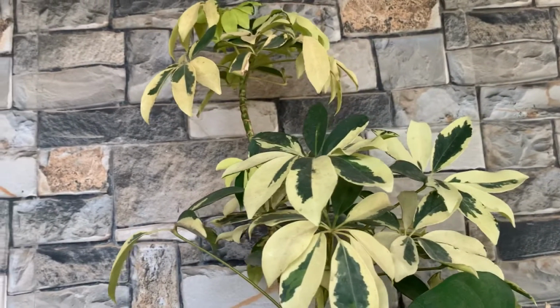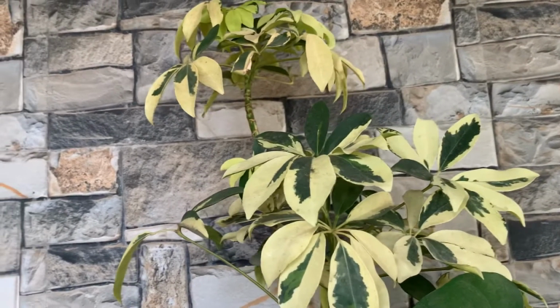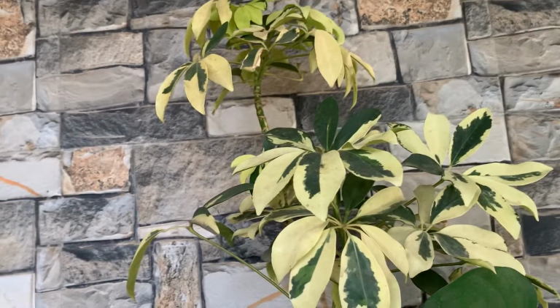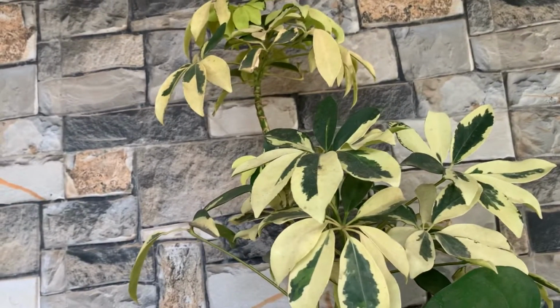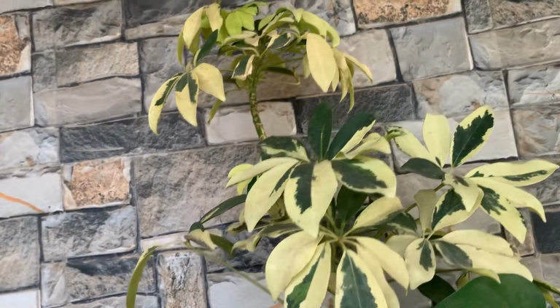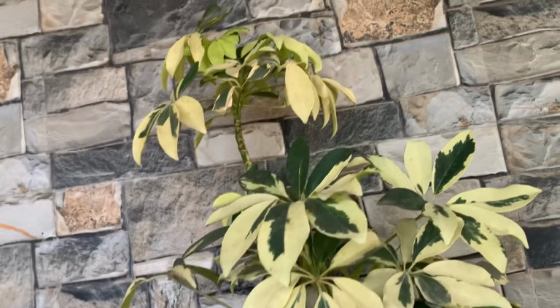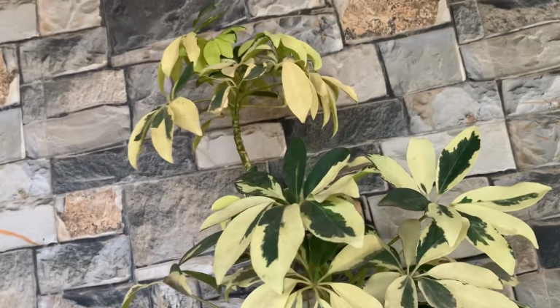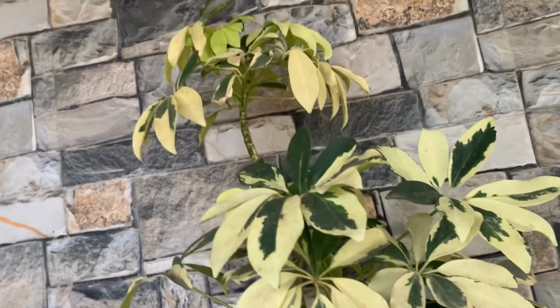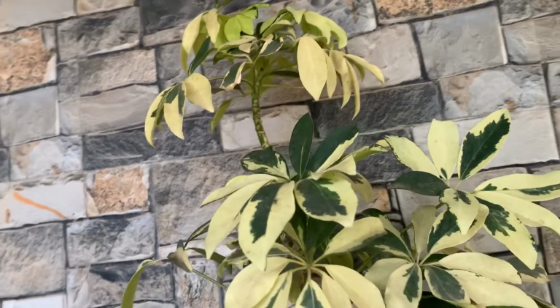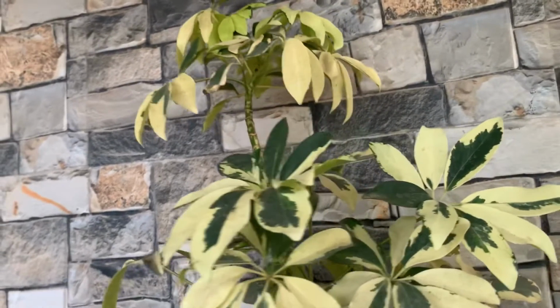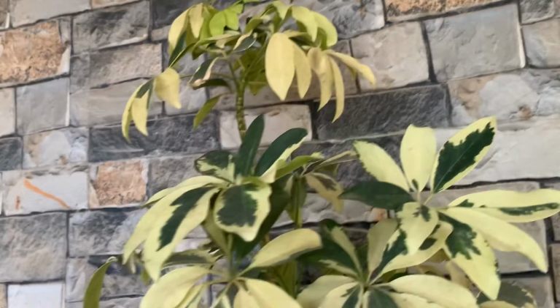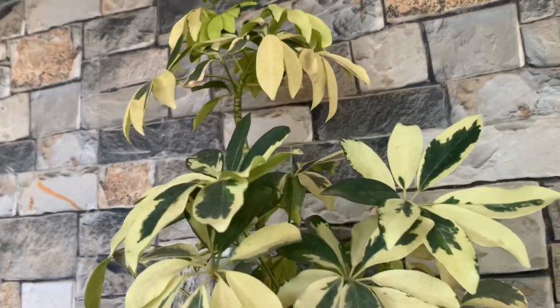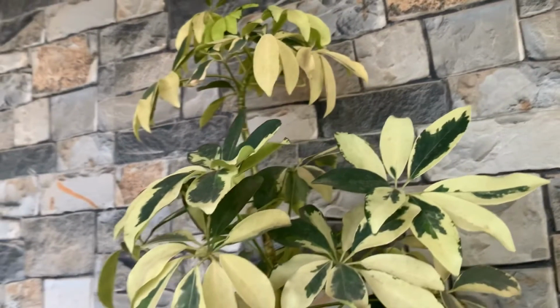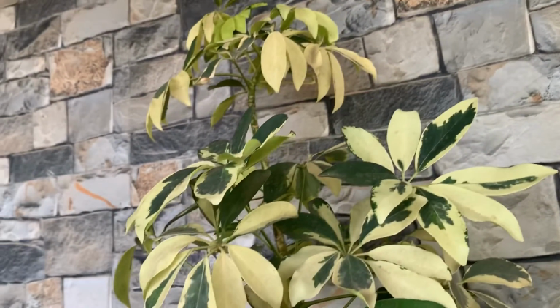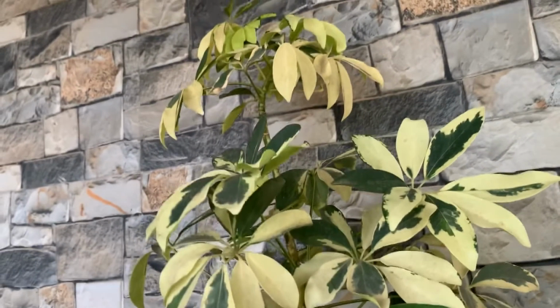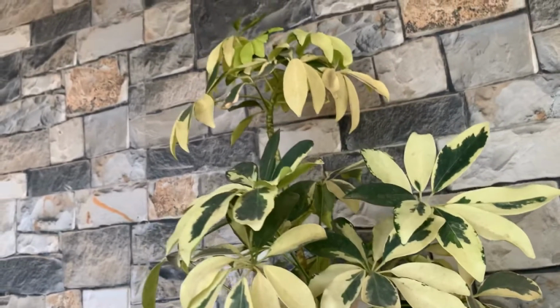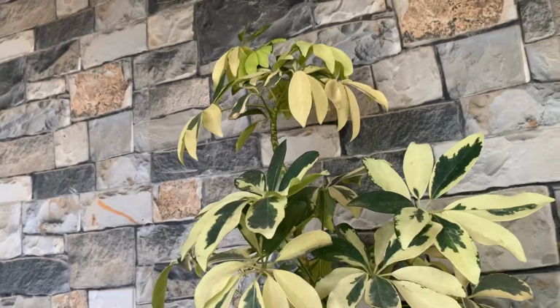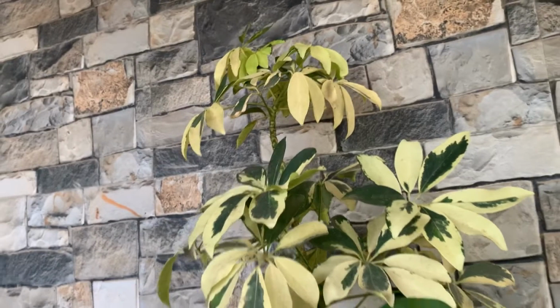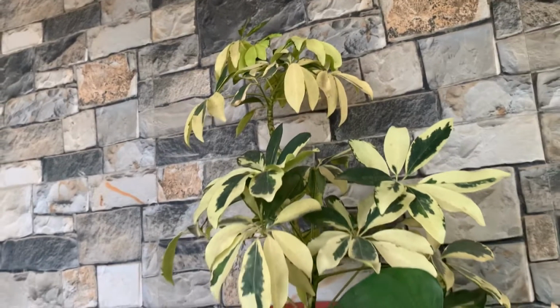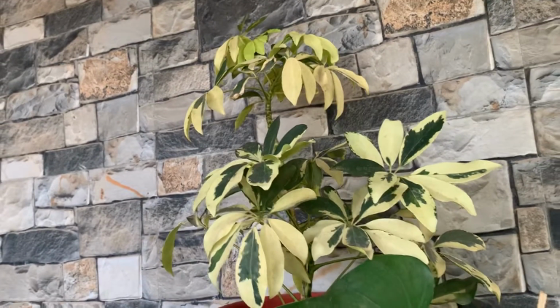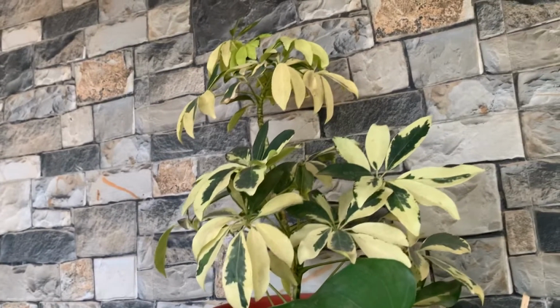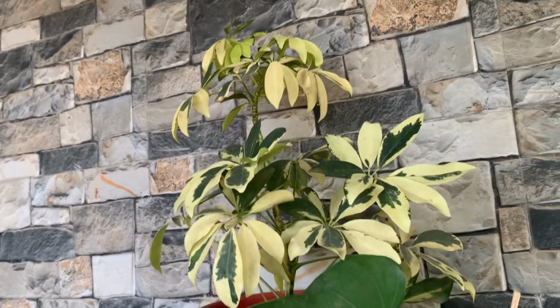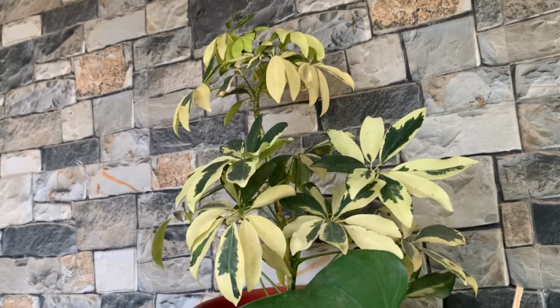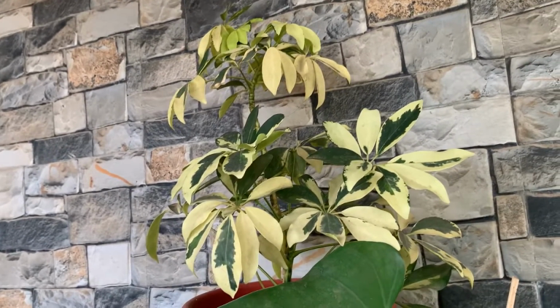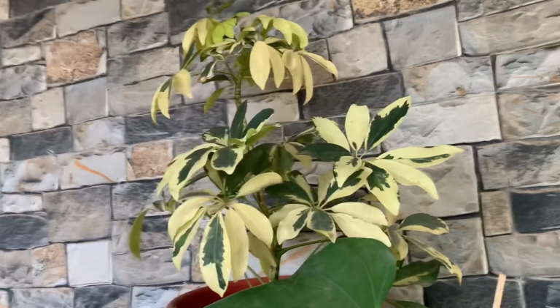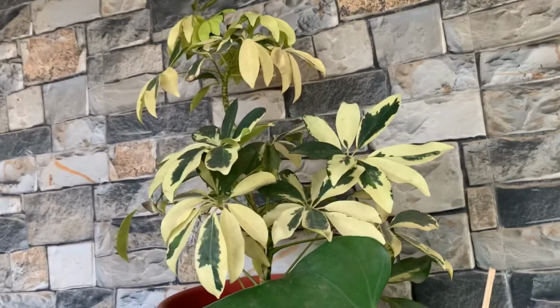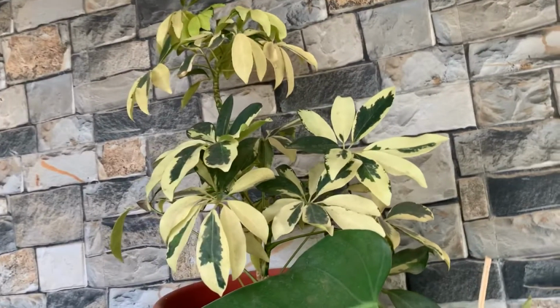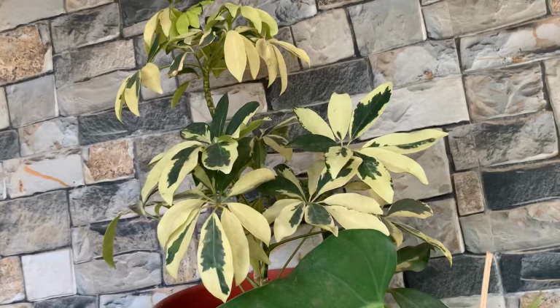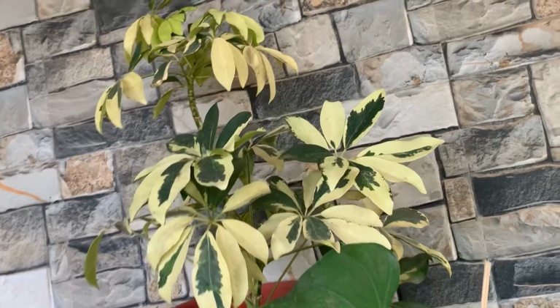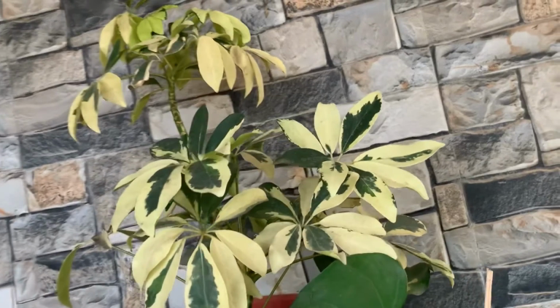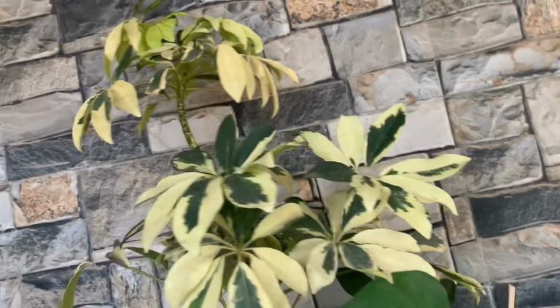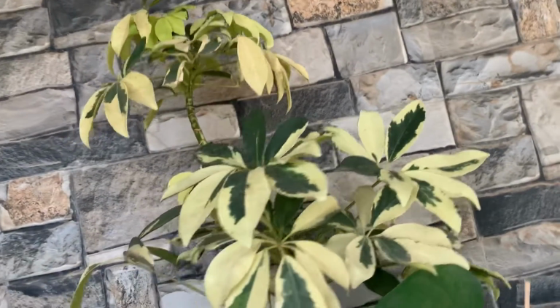Another one is the Variegated Schefflera plant. This is beautiful and it is in a very small nine-inch pot. It has grown a lot in recent days and gives out a lot of new leaves every week.